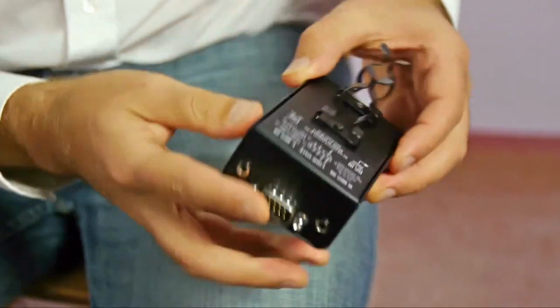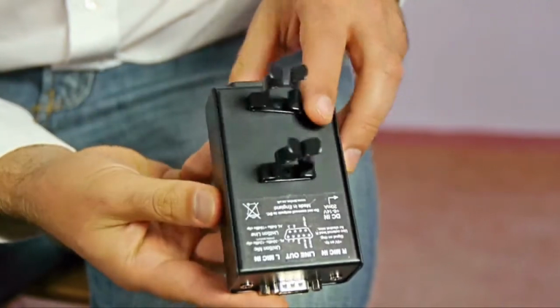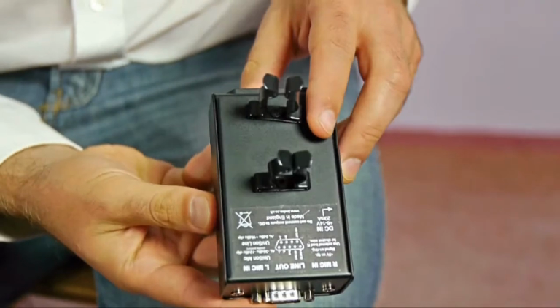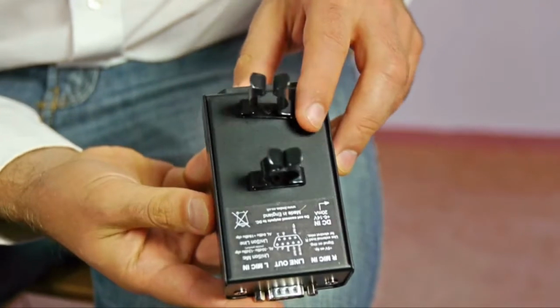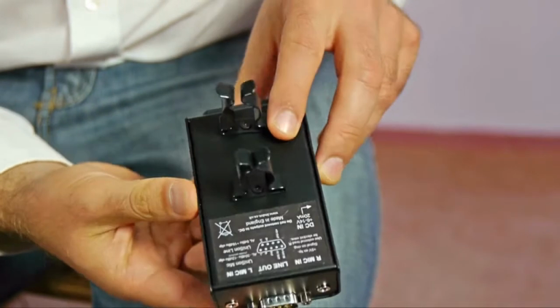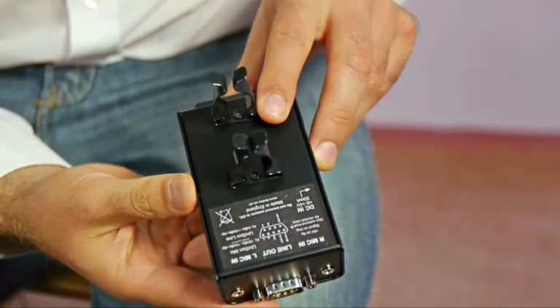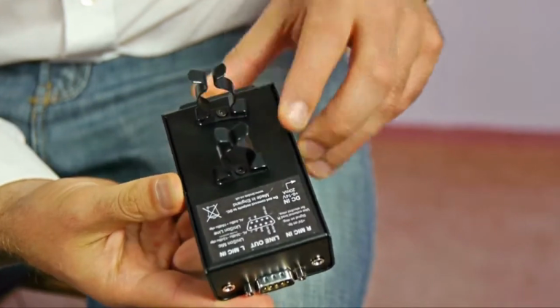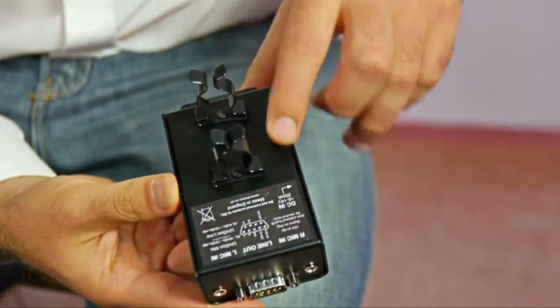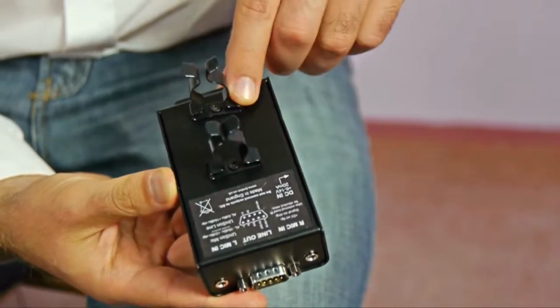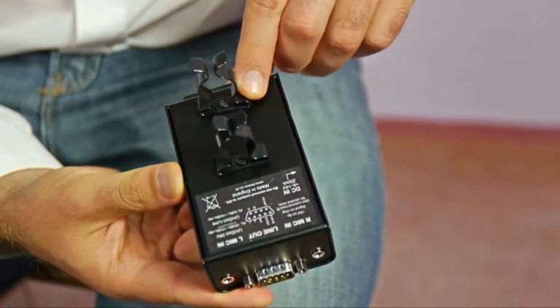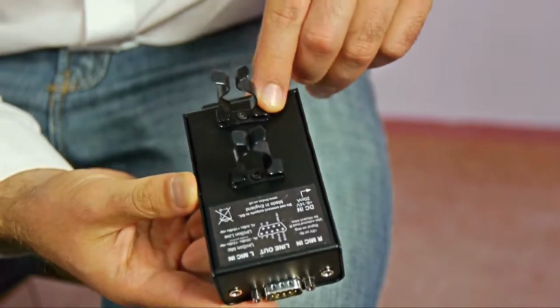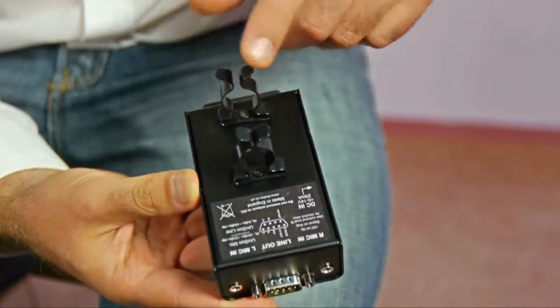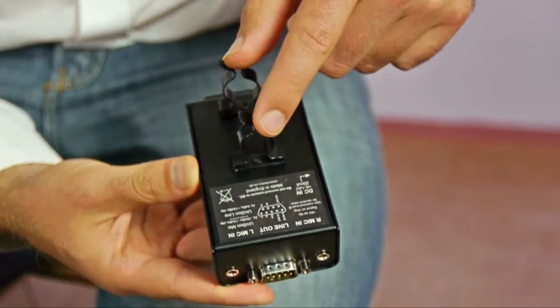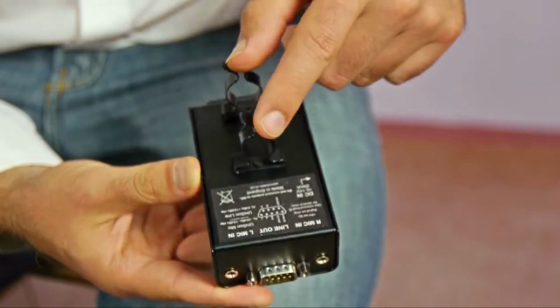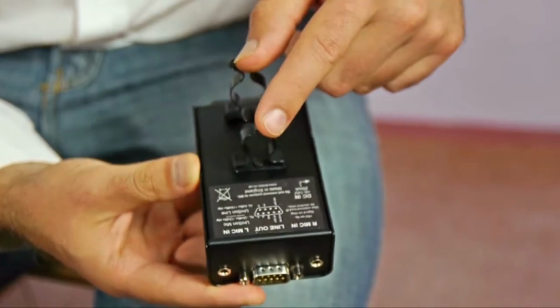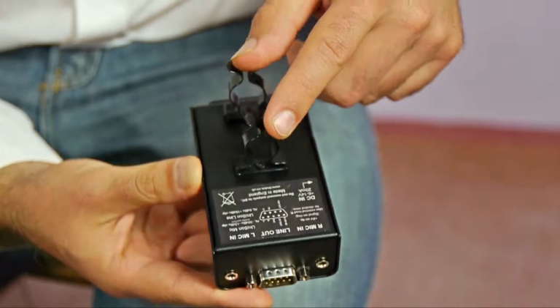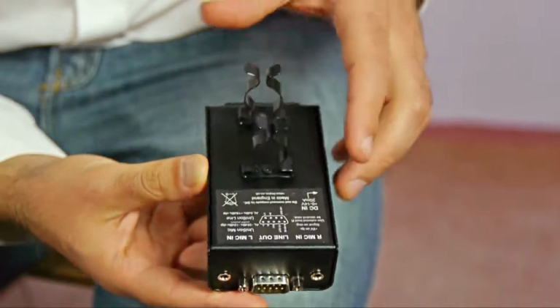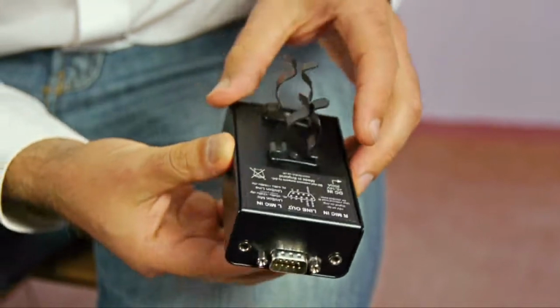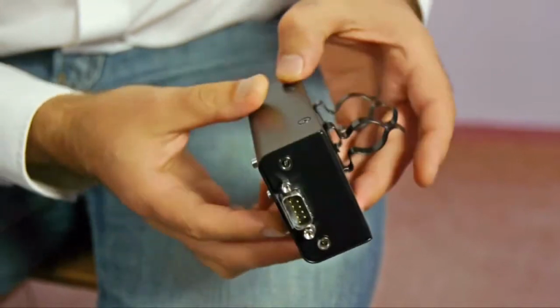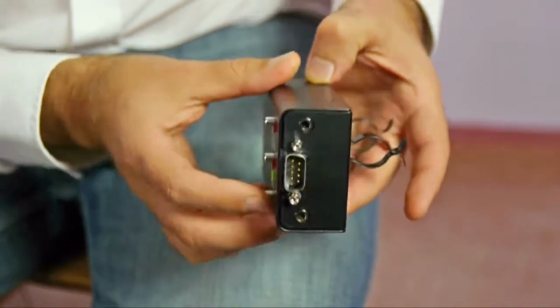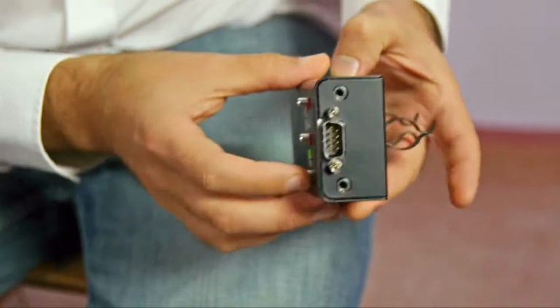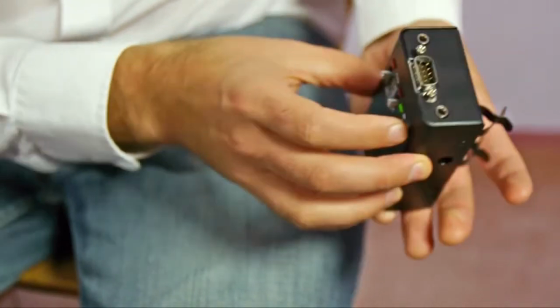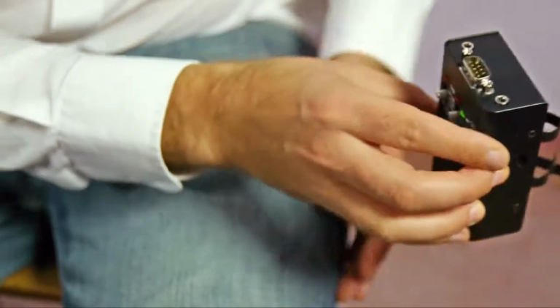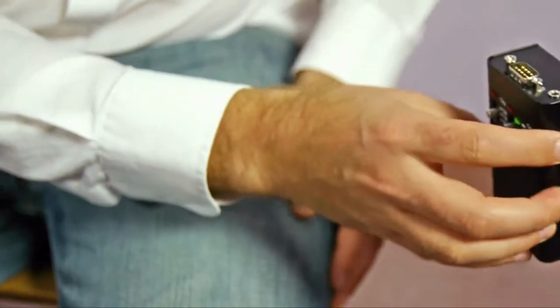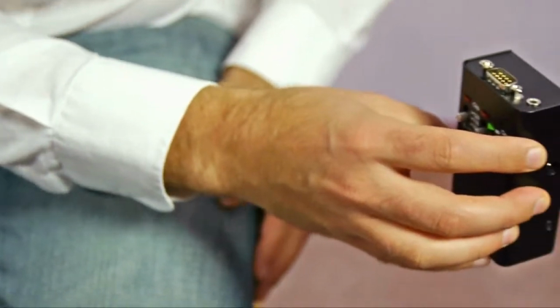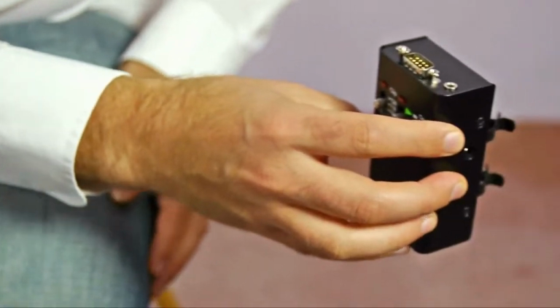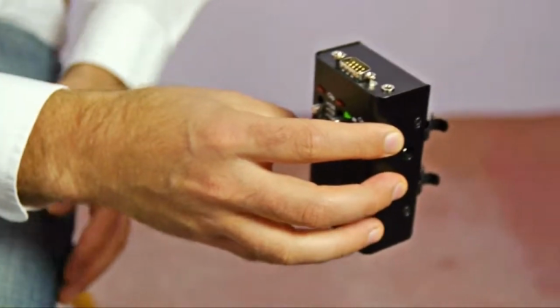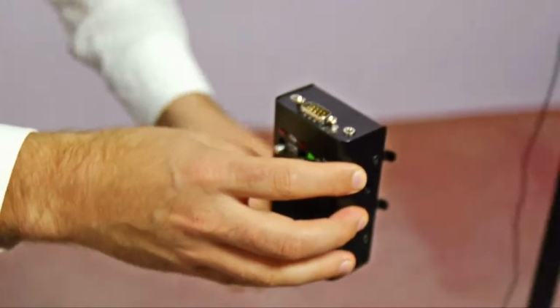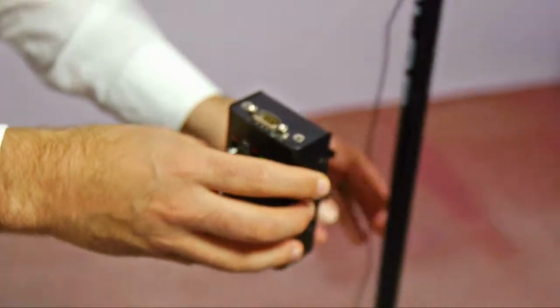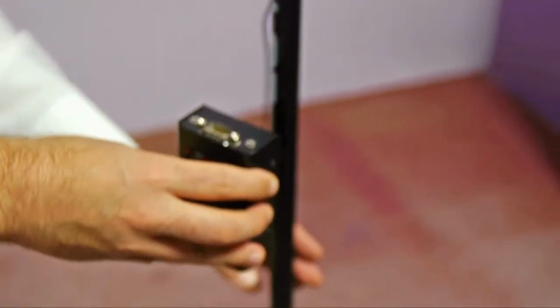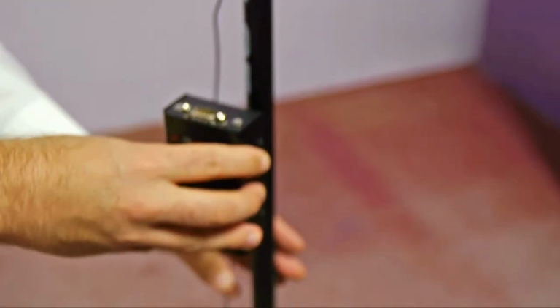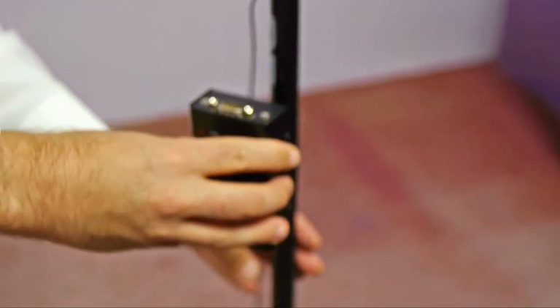On the back we've got mounting points for stand clips or a belt clip, and those let you clip it to a mic stand like this.